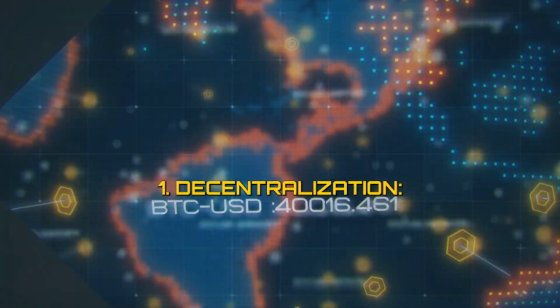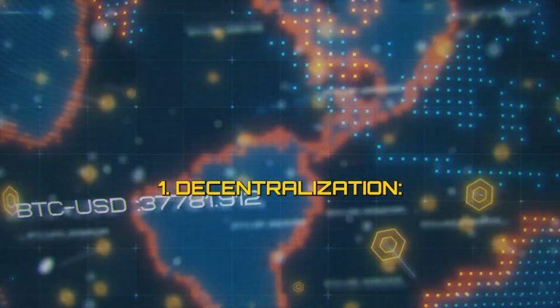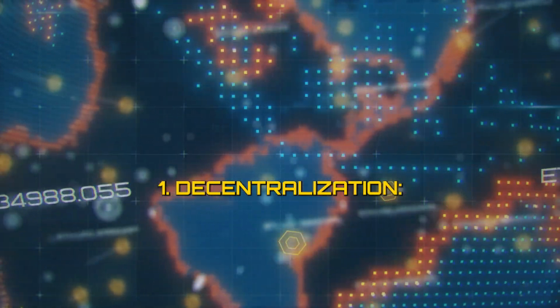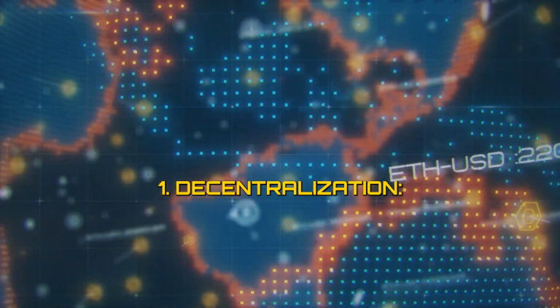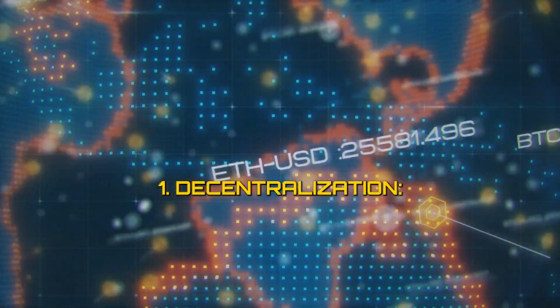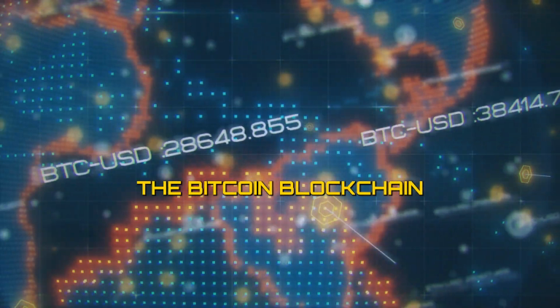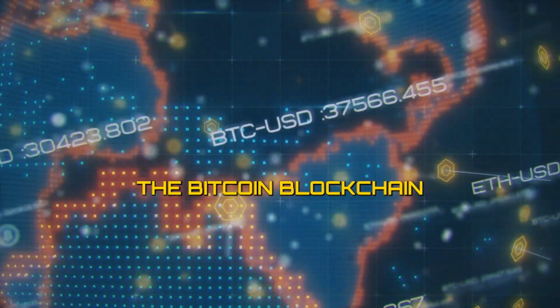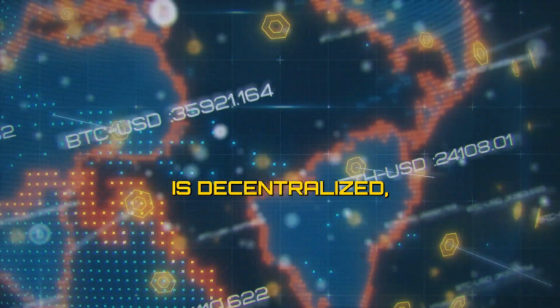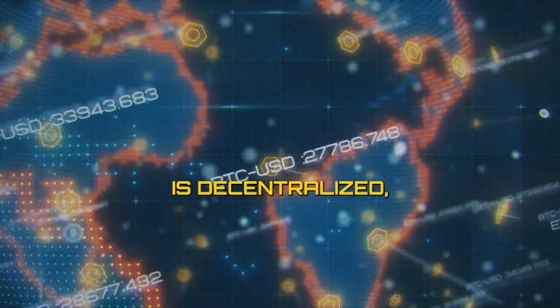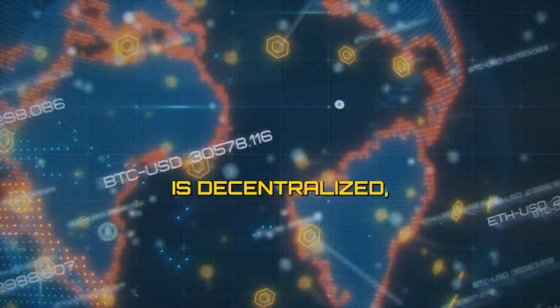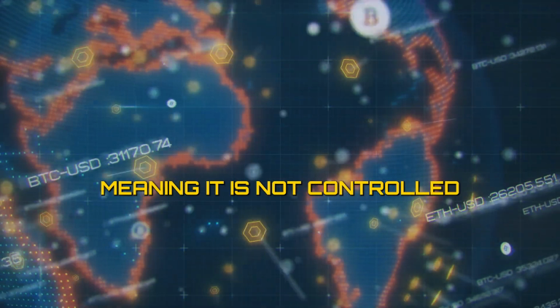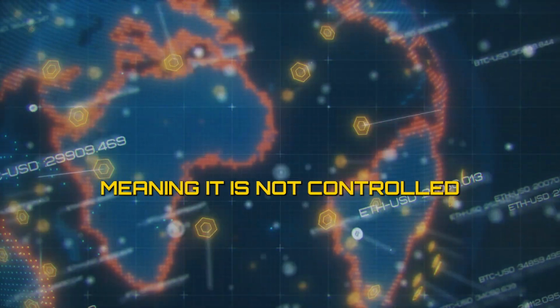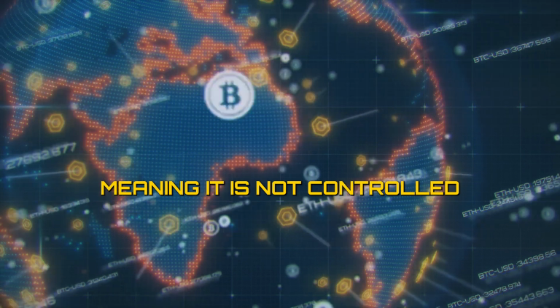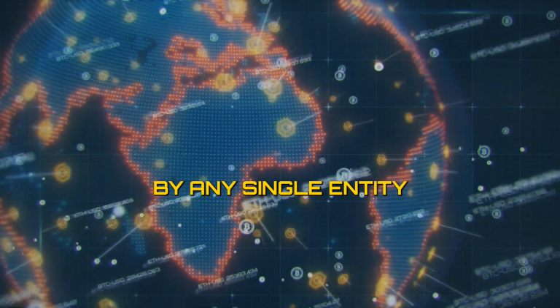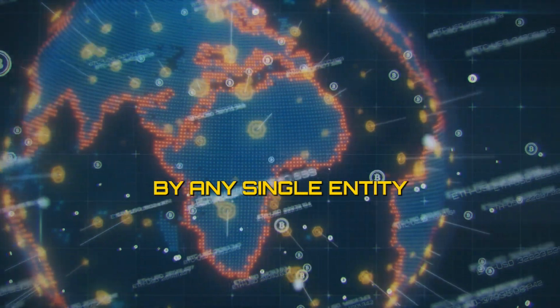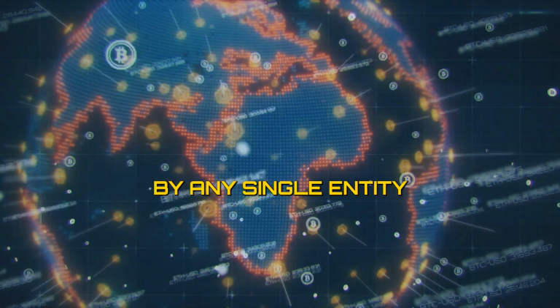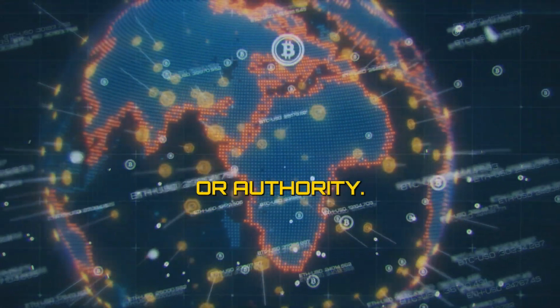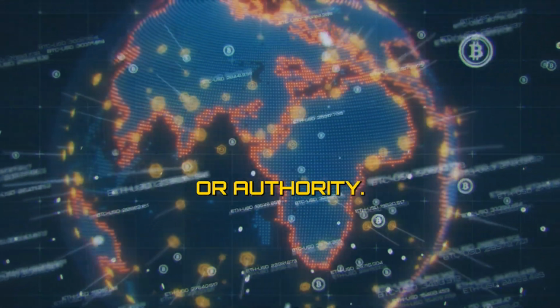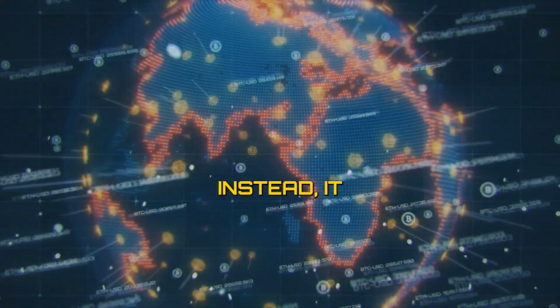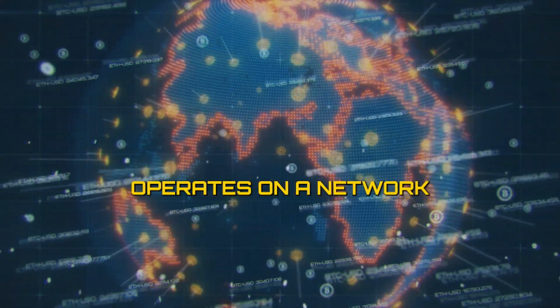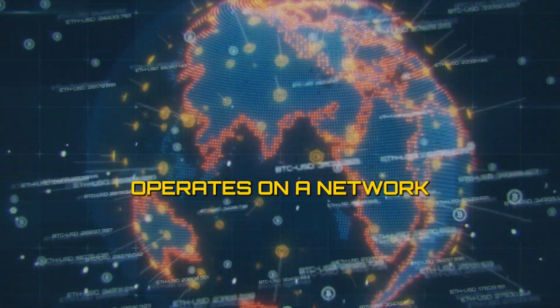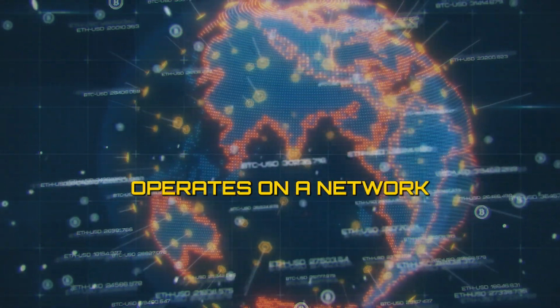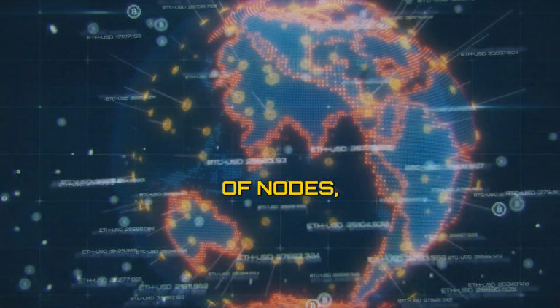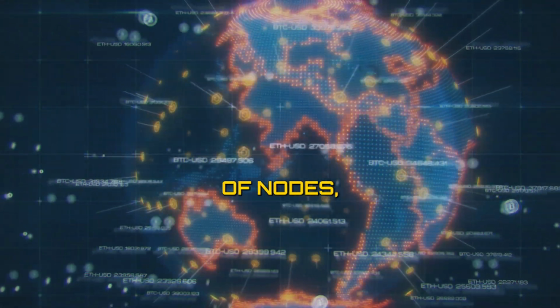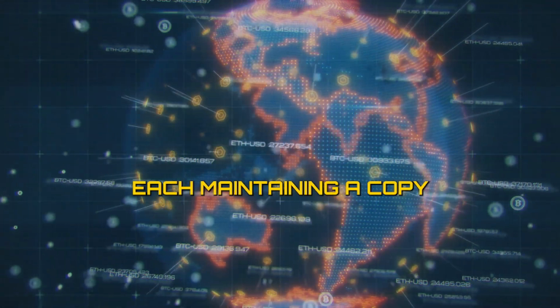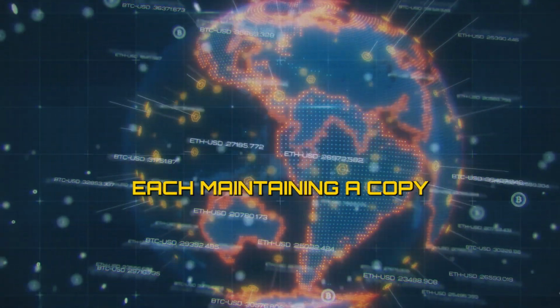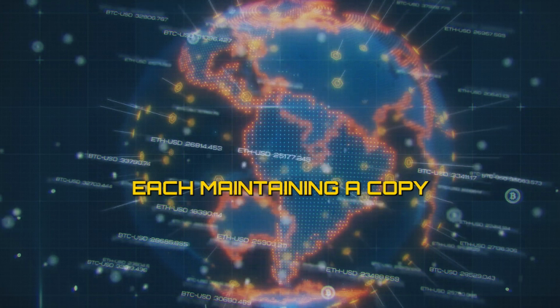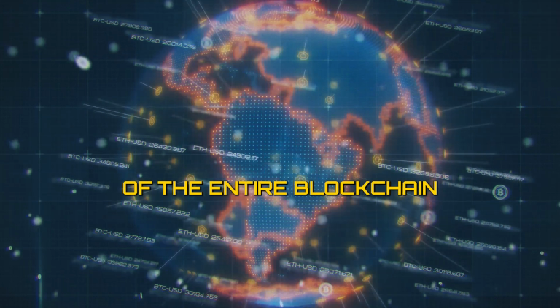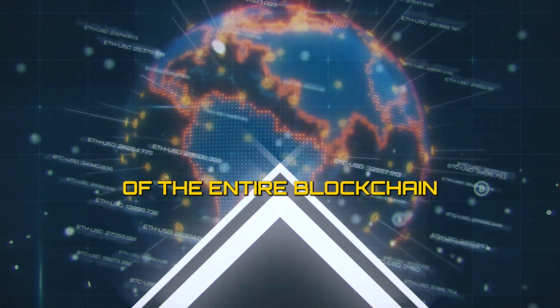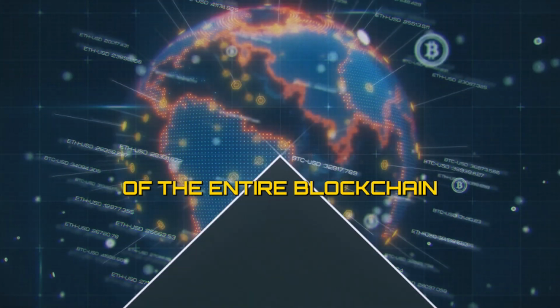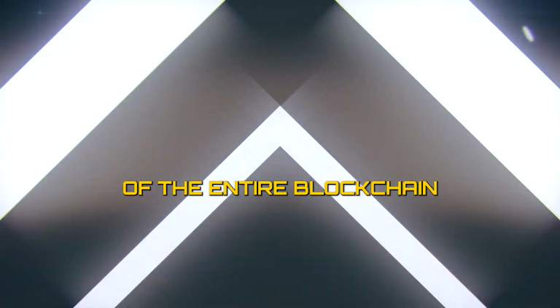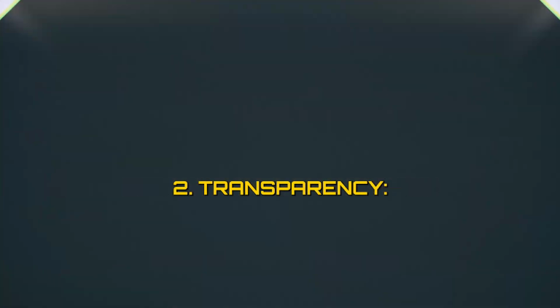One: decentralization. The Bitcoin blockchain is decentralized, meaning it is not controlled by any single entity or authority. Instead, it operates on a network of nodes, each maintaining a copy of the entire blockchain.